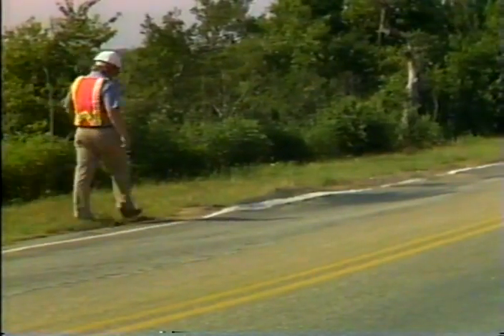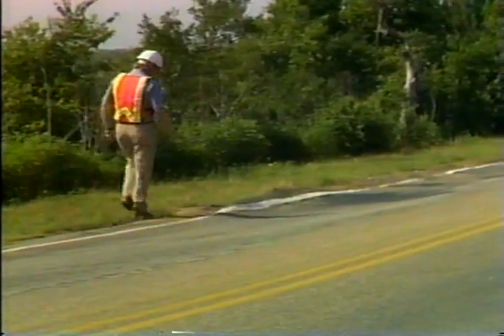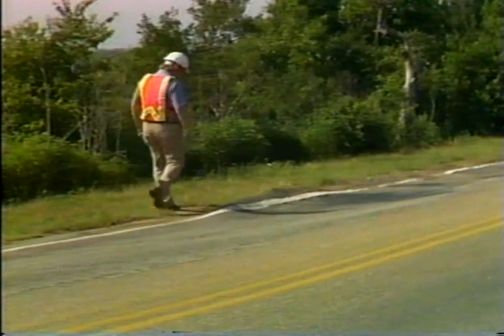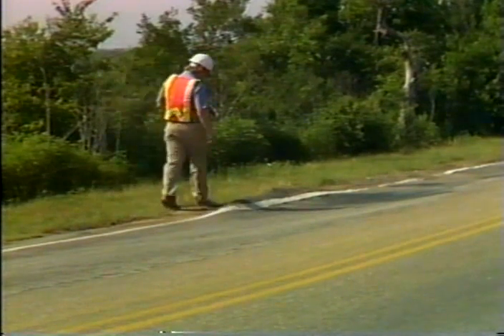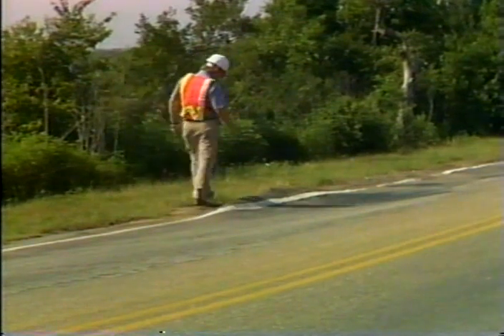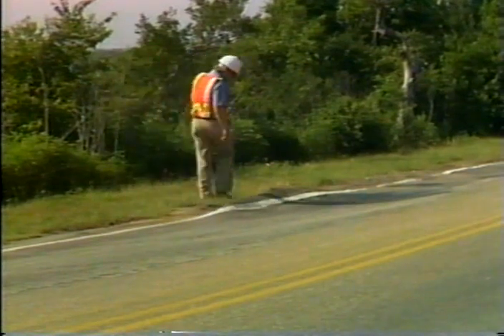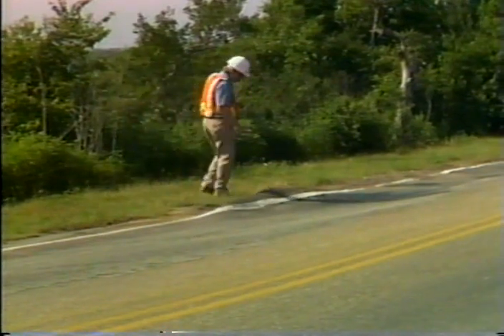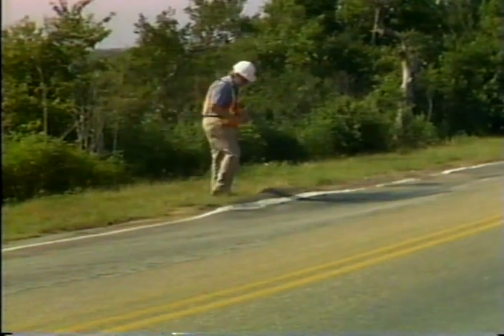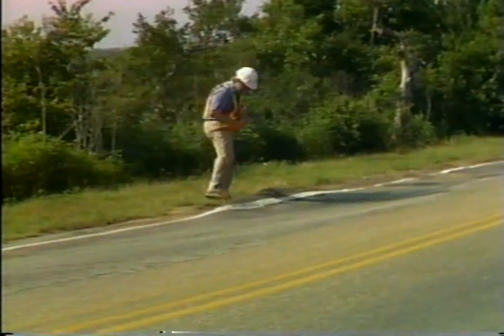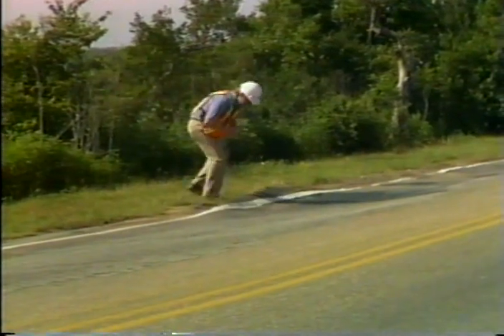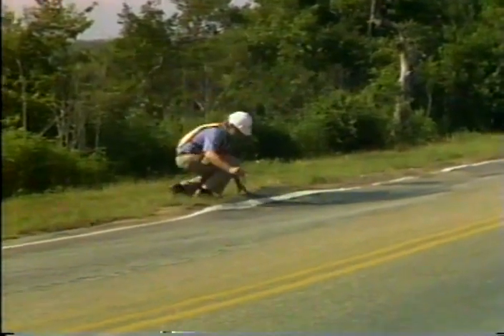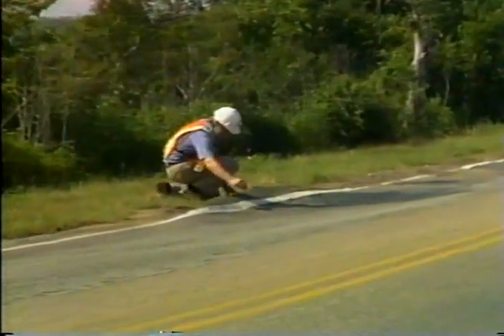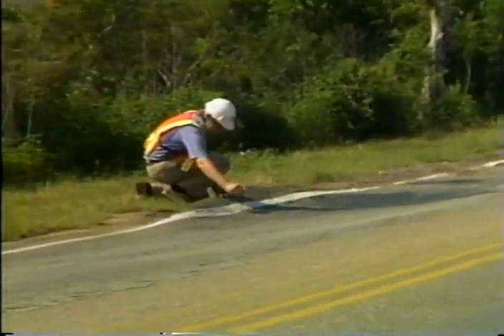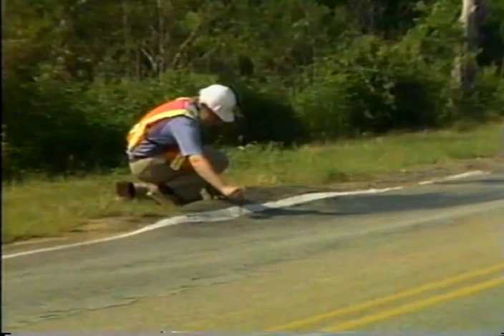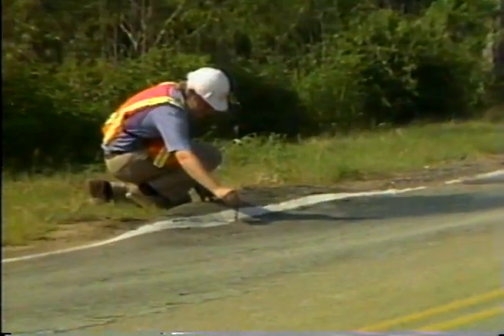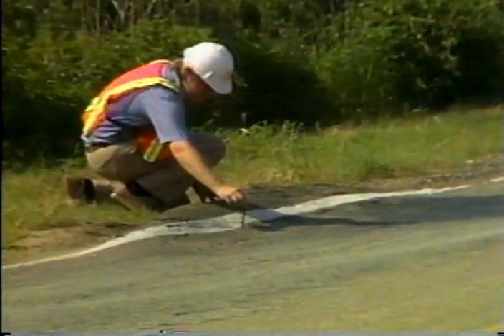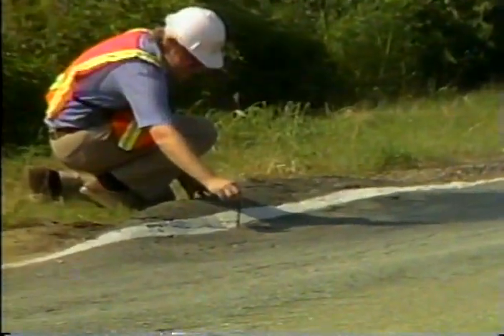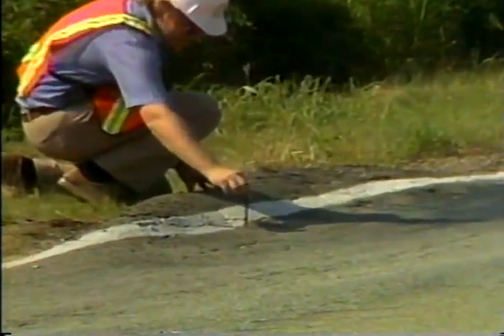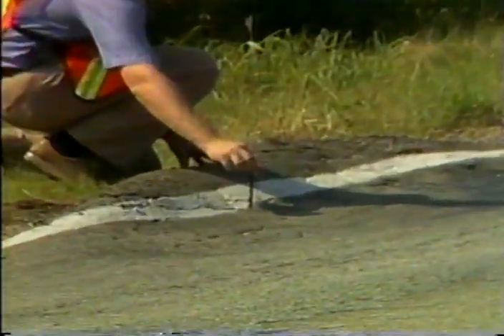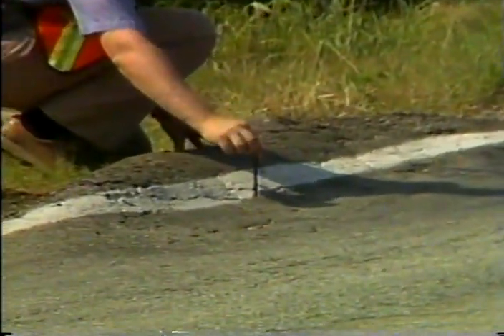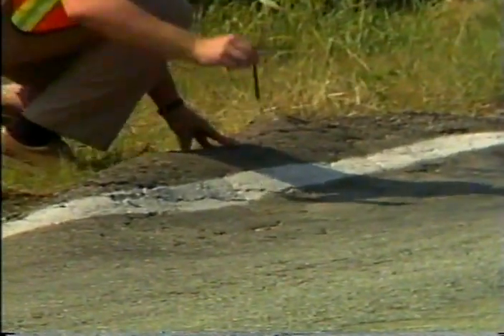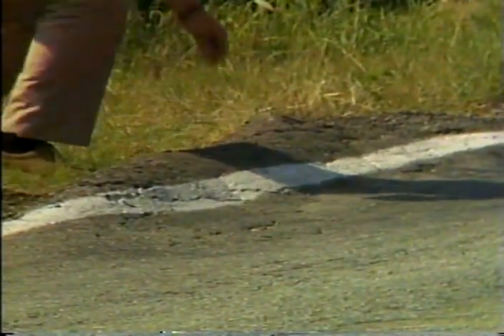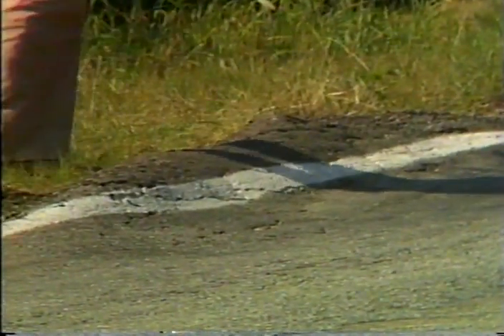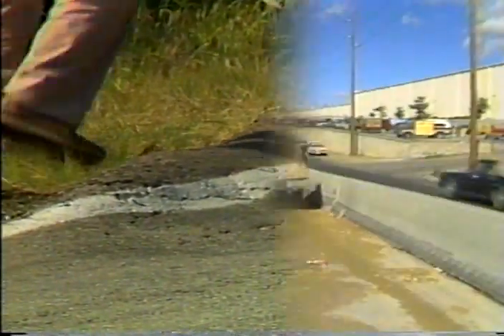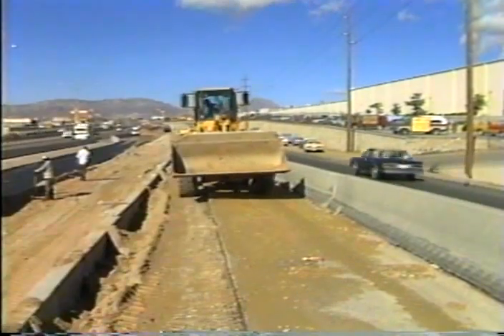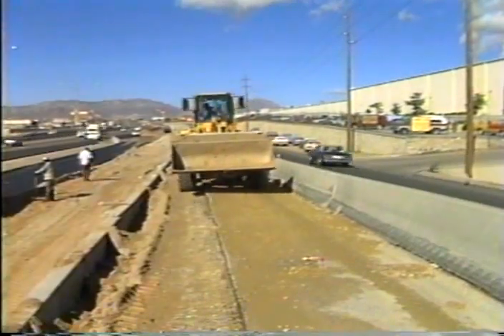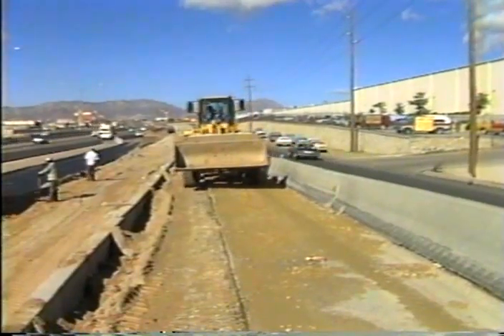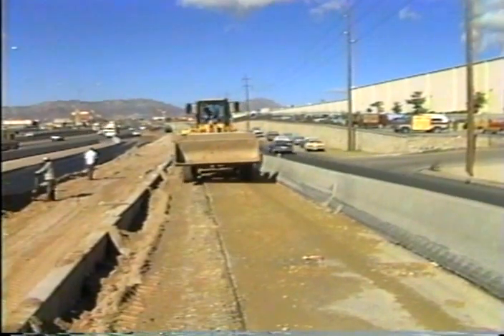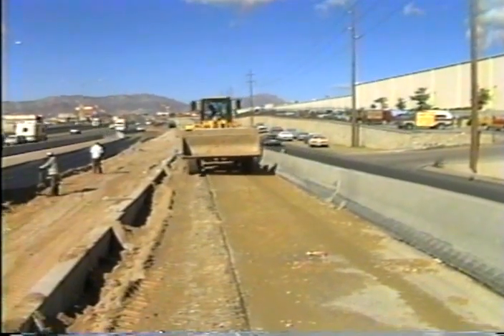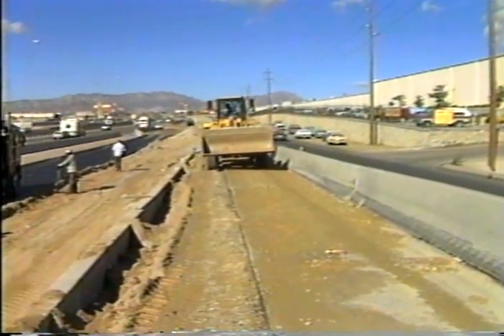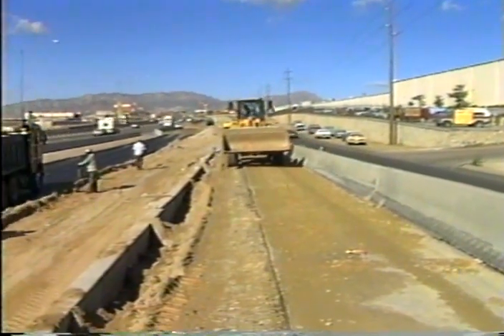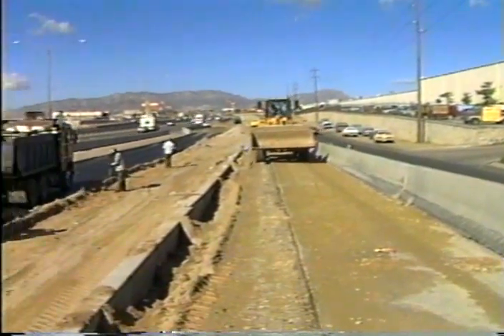We cannot afford to keep designing asphalt pavements like we did yesterday and to keep repeating yesterday's mistakes. The stakes are huge — nine out of ten miles of paved roads in the United States are surfaced with asphalt, and we spend ten billion dollars a year building and replacing these pavements.